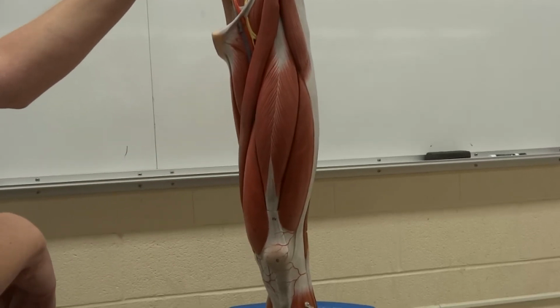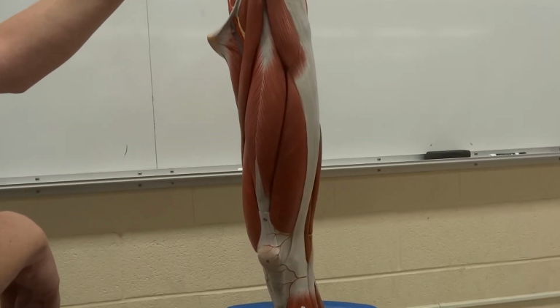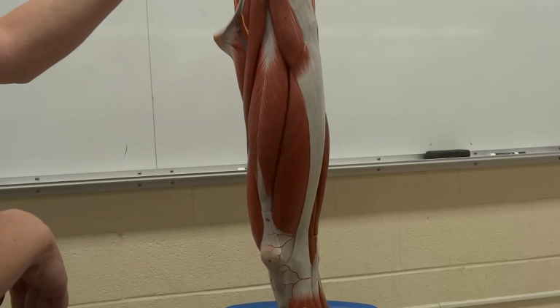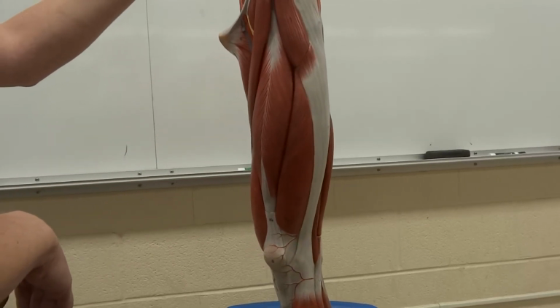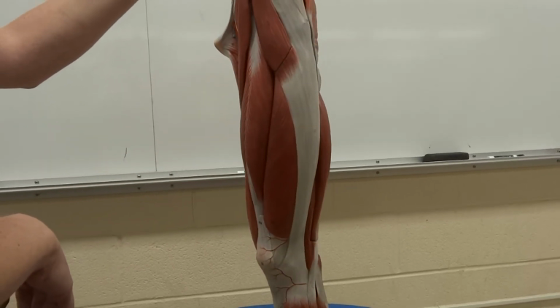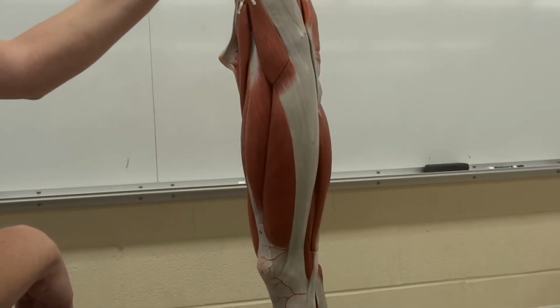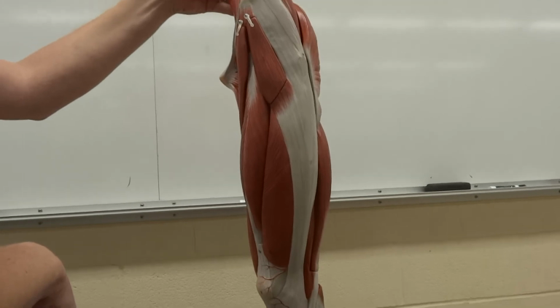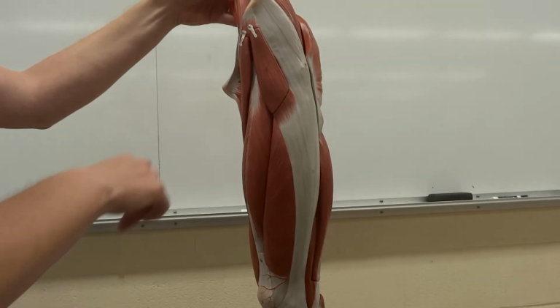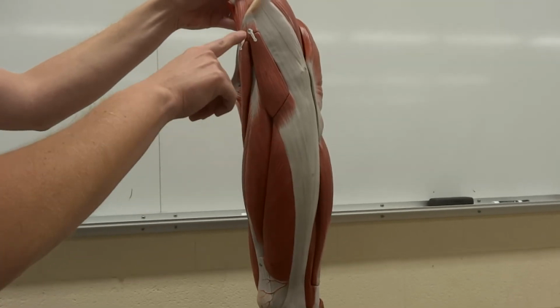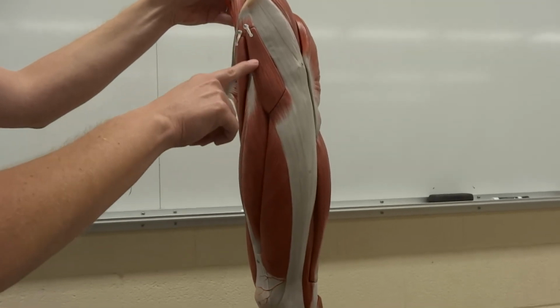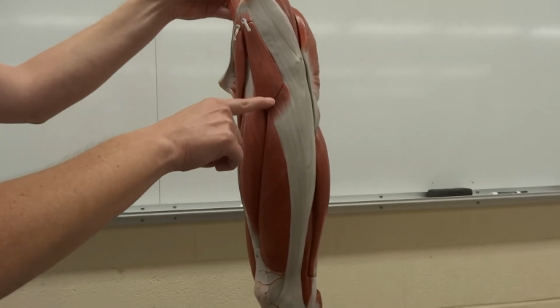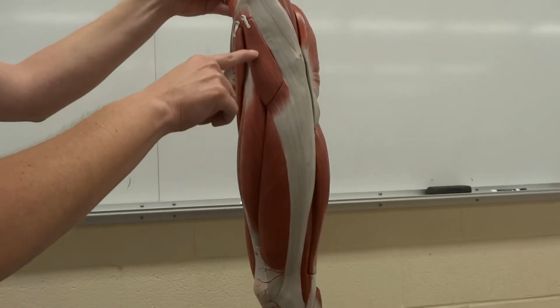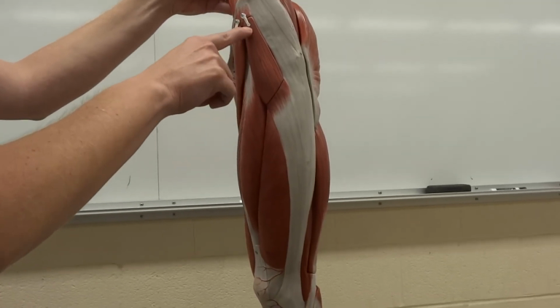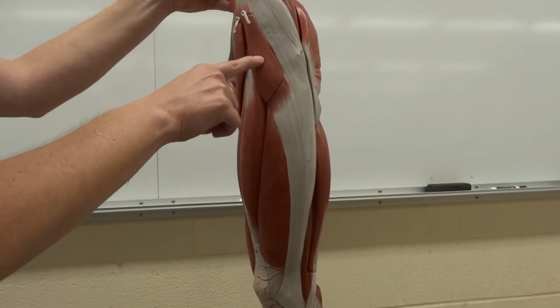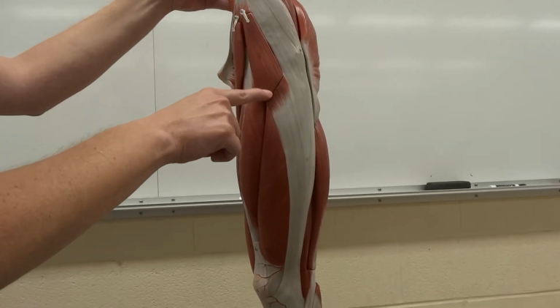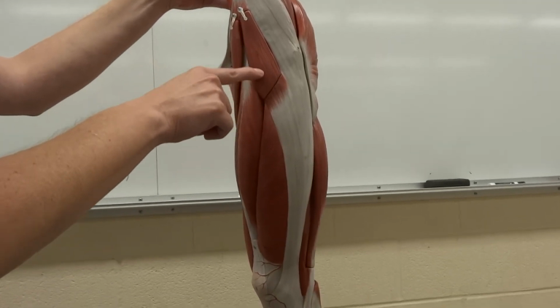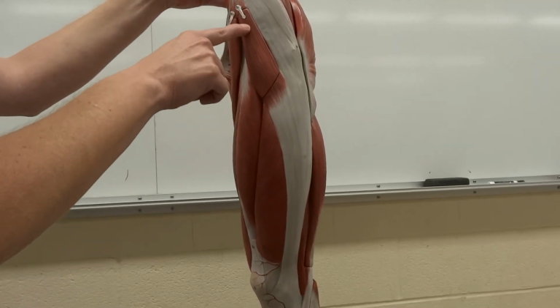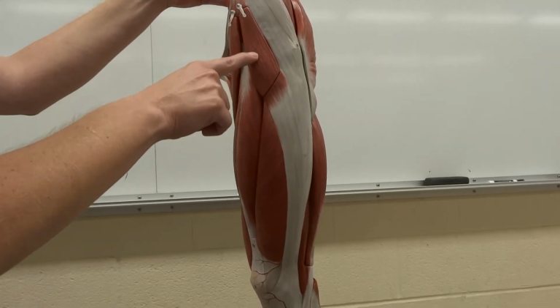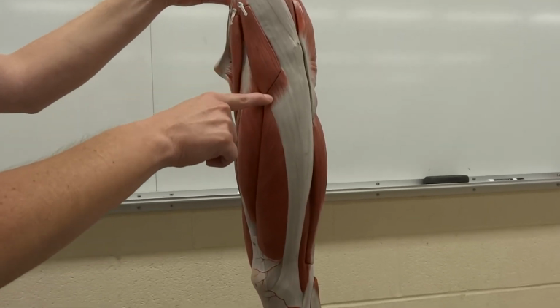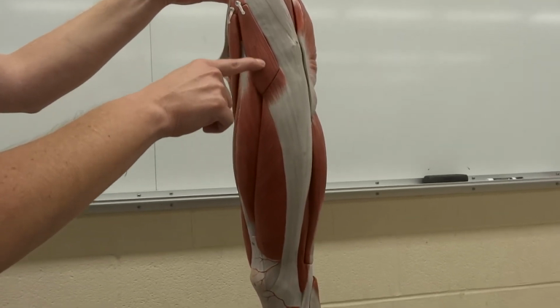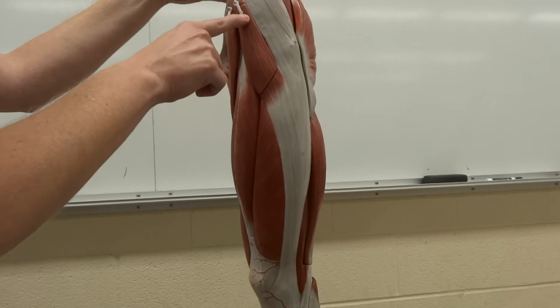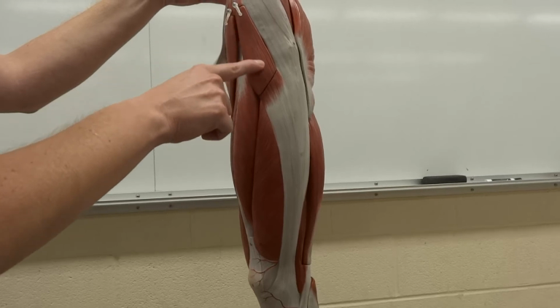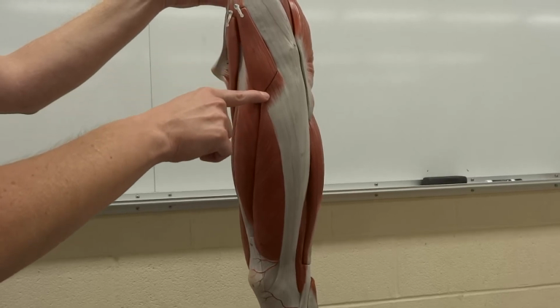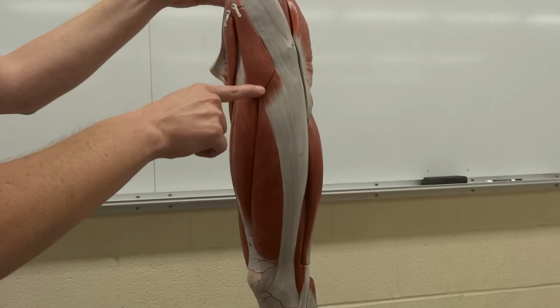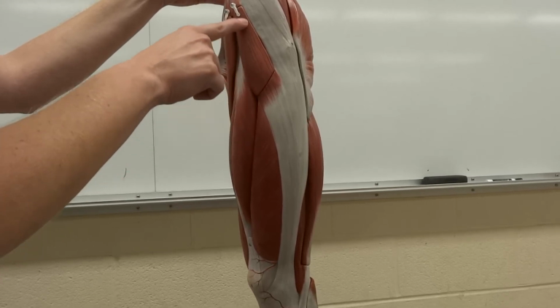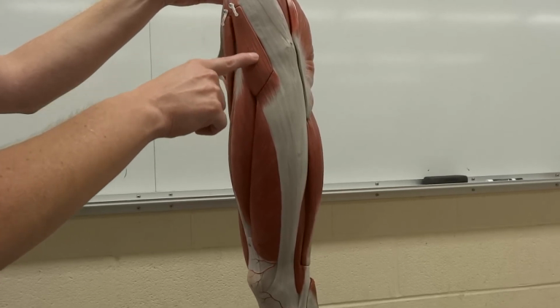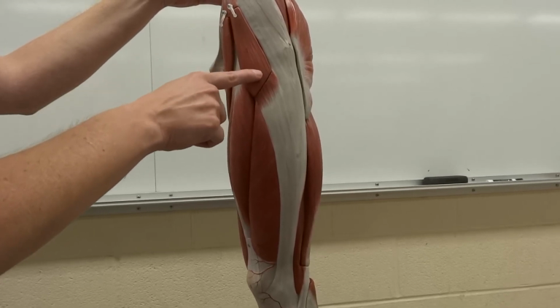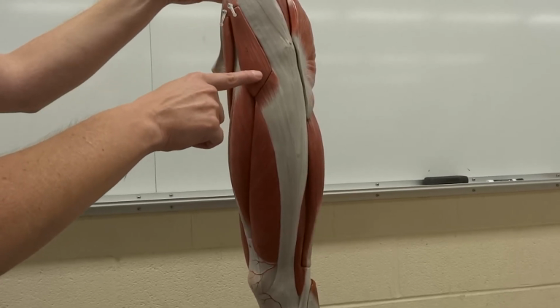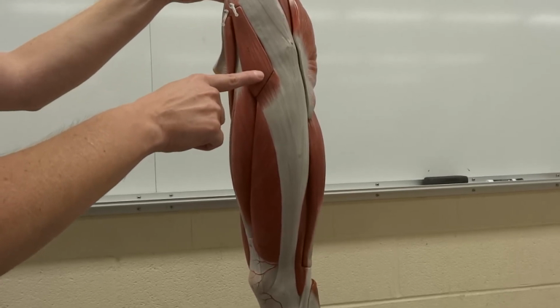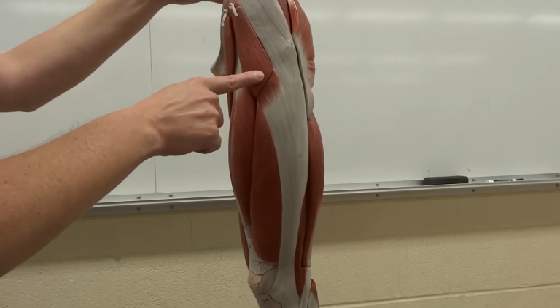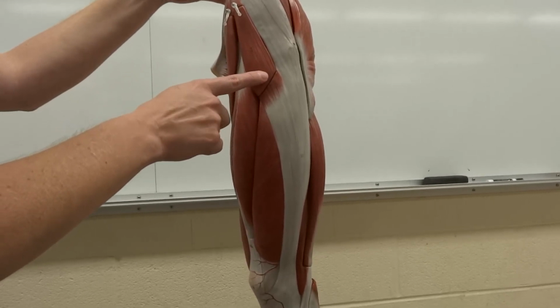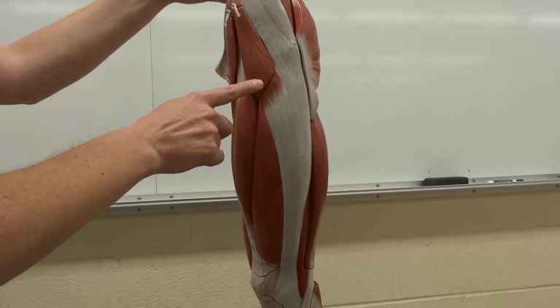Now as we turn towards the lateral side, we see this little muscle up here at the top called the tensor fascia latae. It is a new drink at Starbucks coming soon. Tasty.